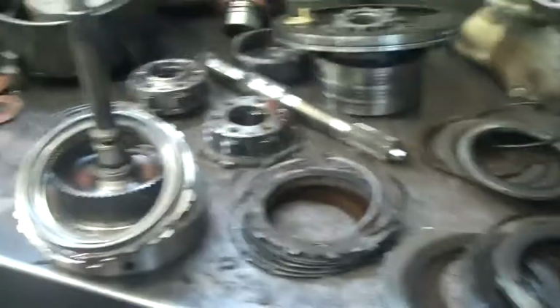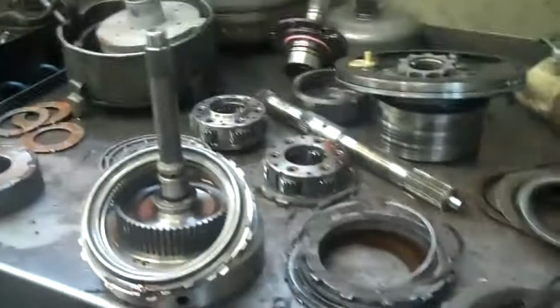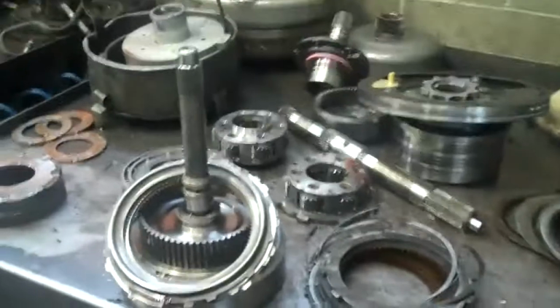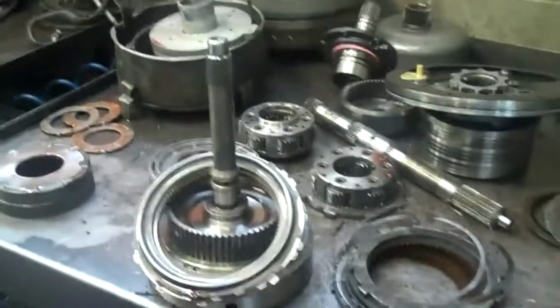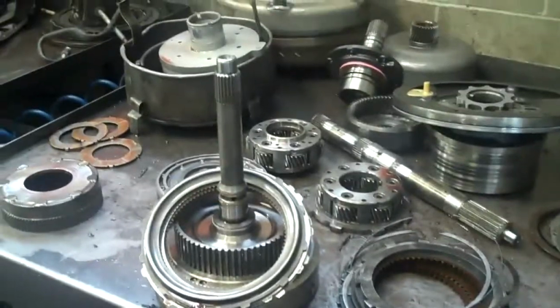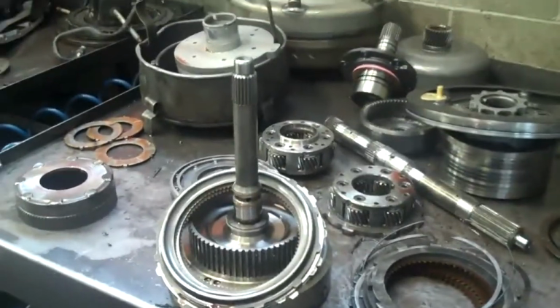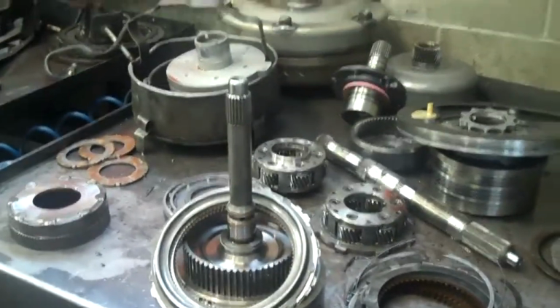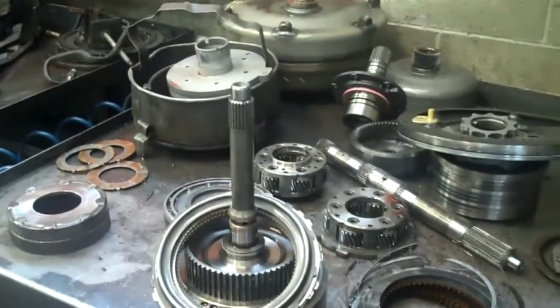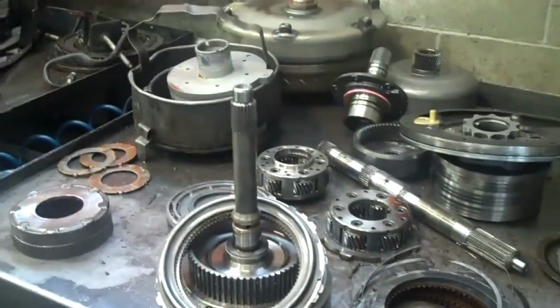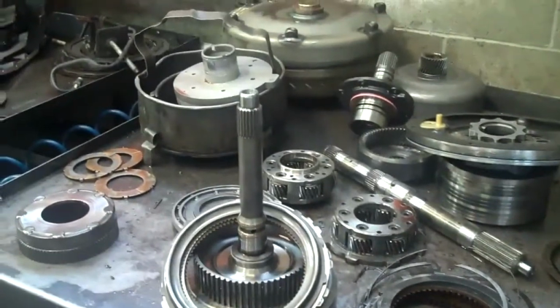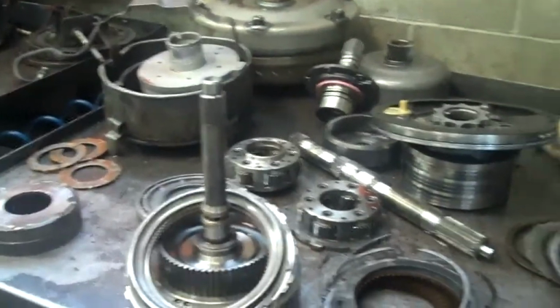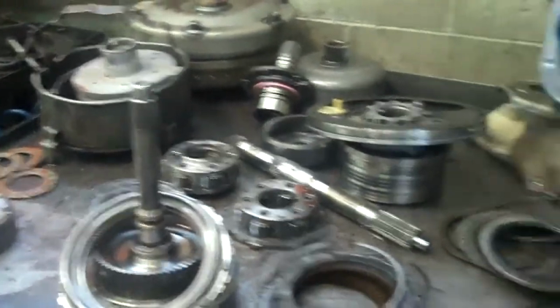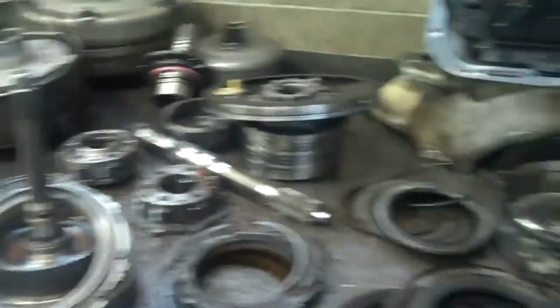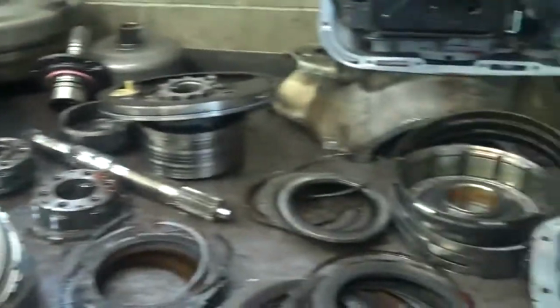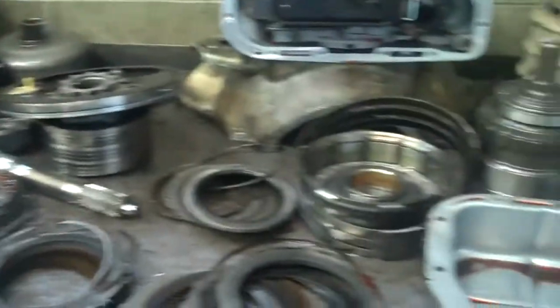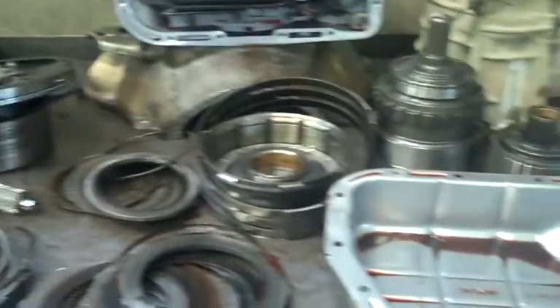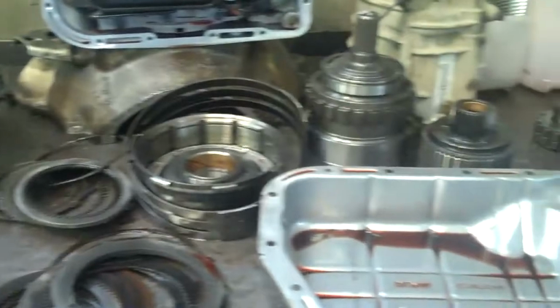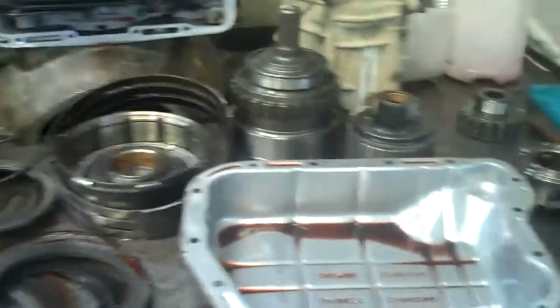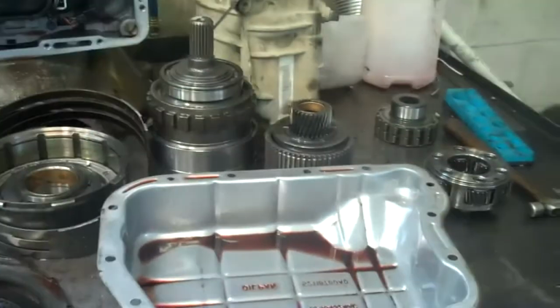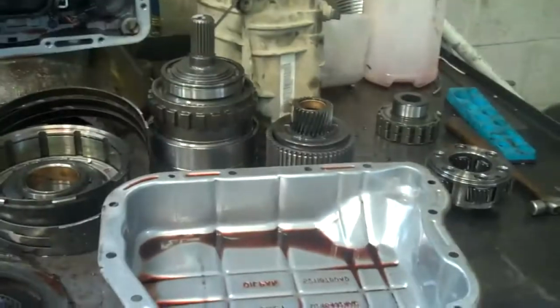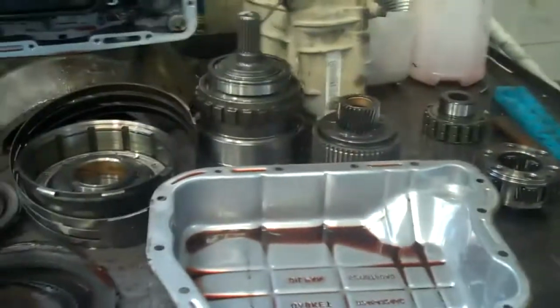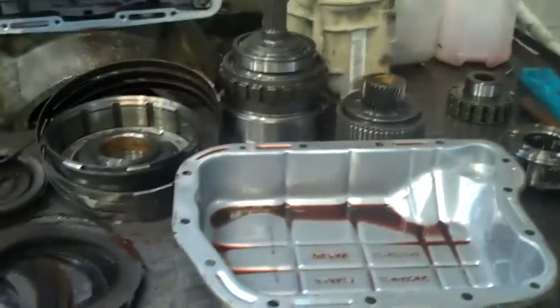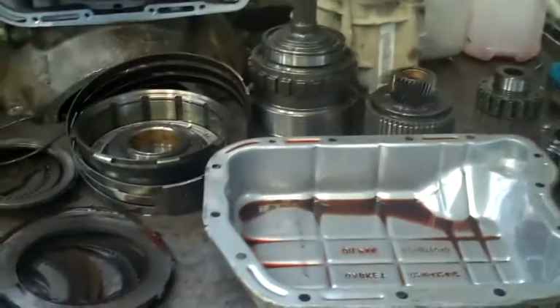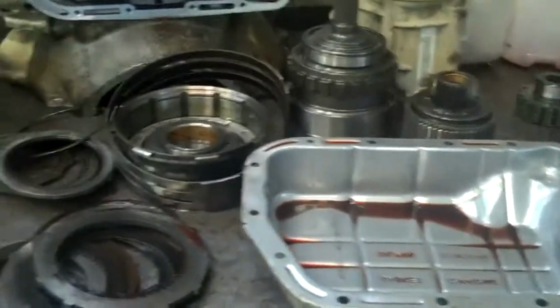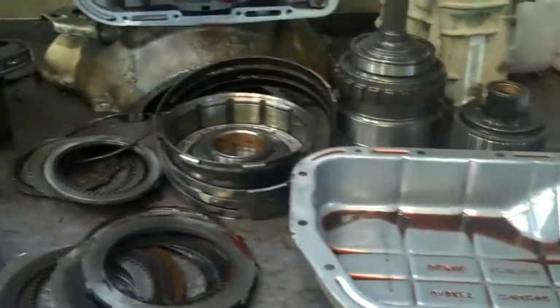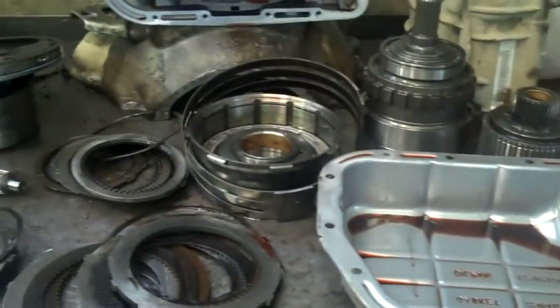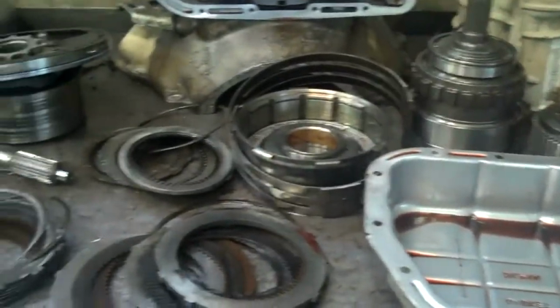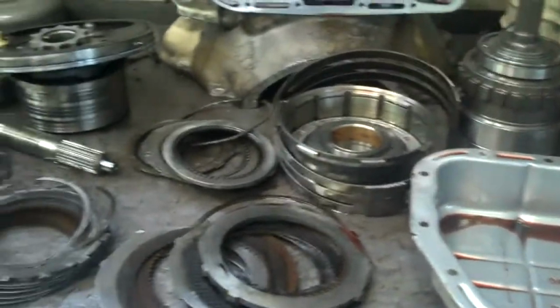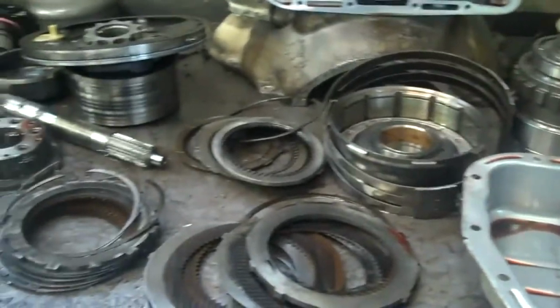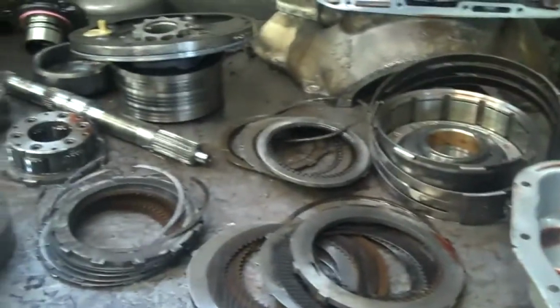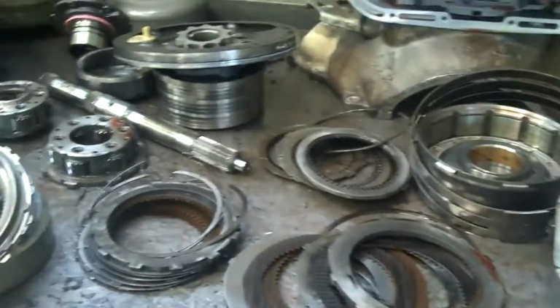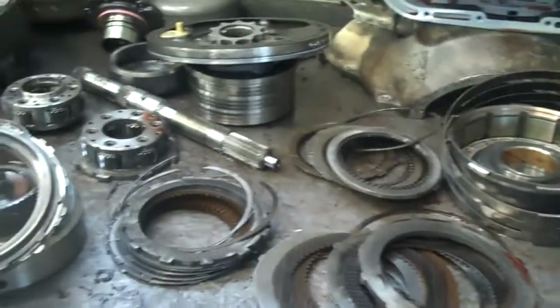Okay Zach, I have your transmission out, disassembled, and on the bench. I'm going to have my master builder, Carl, go through this with you and show you what he found.